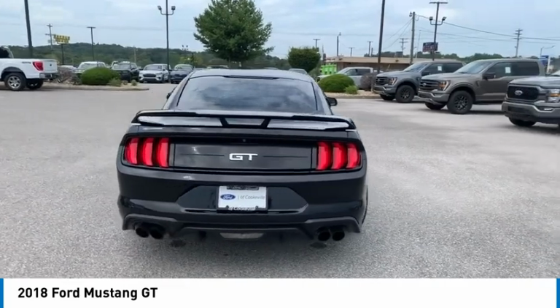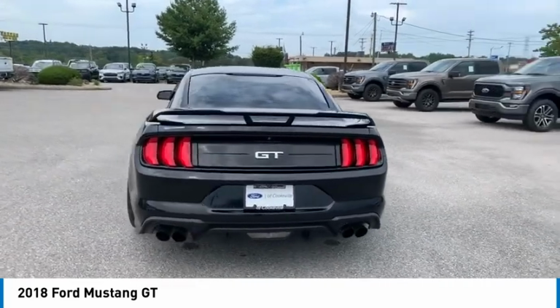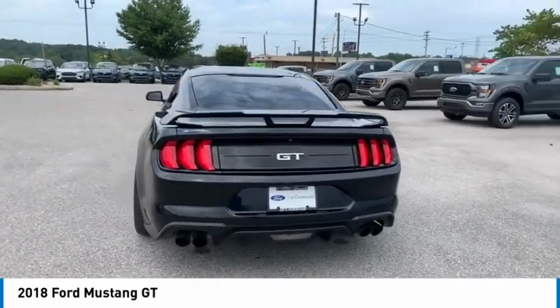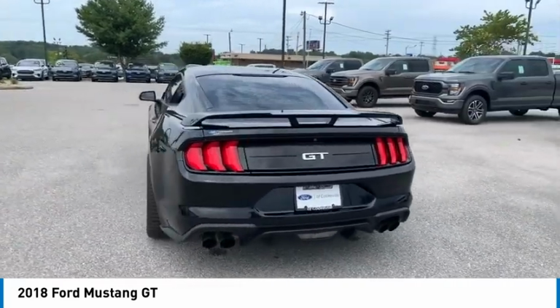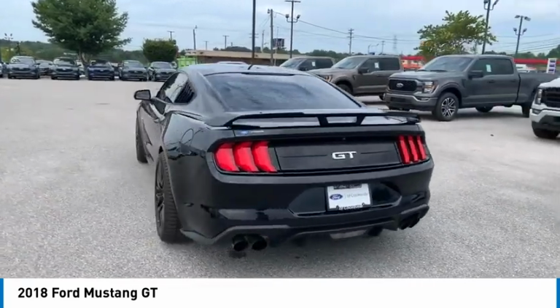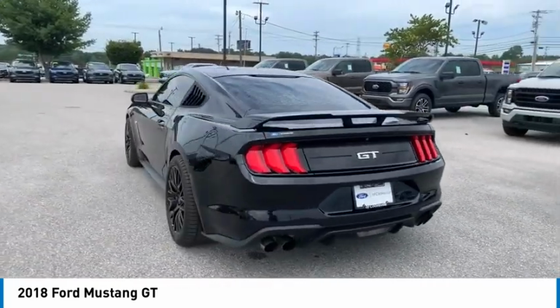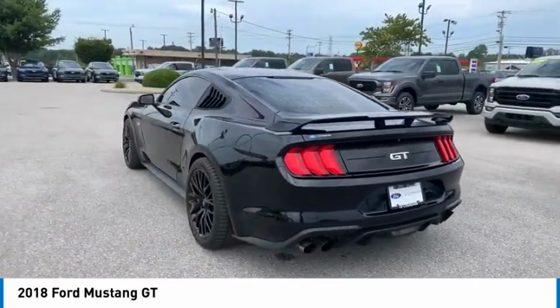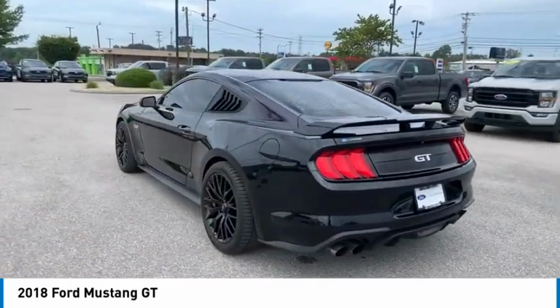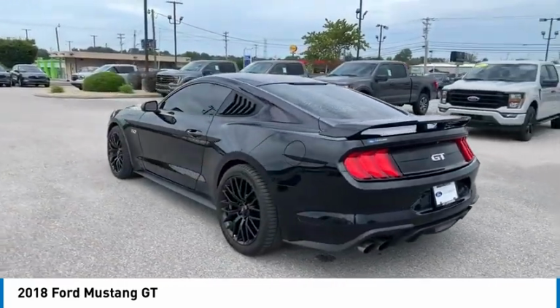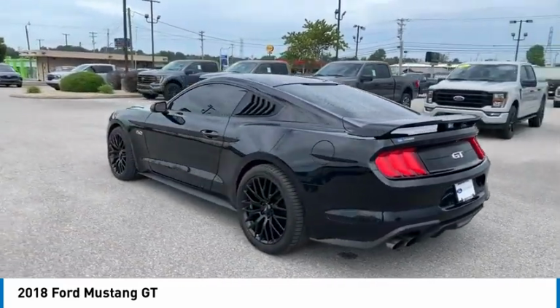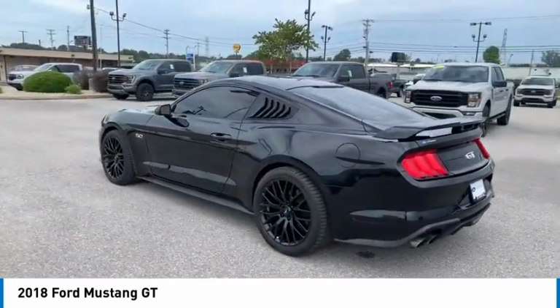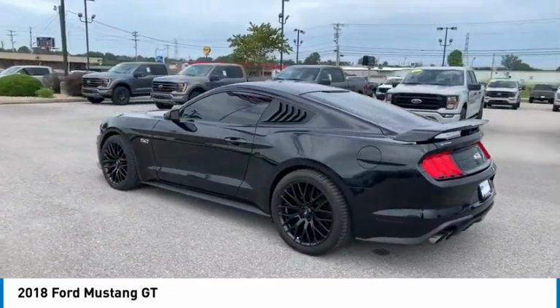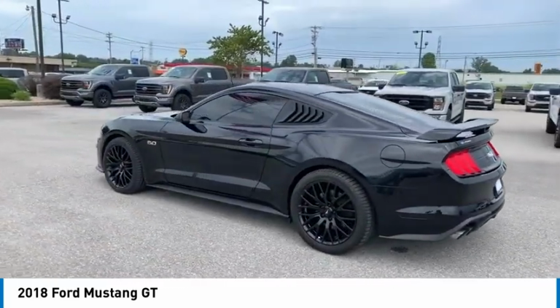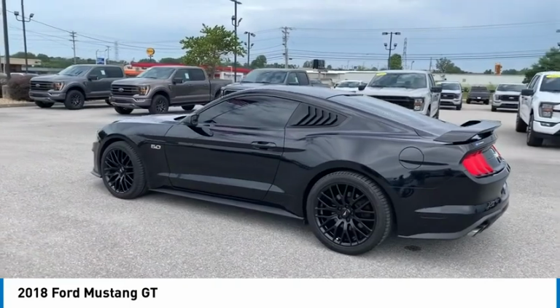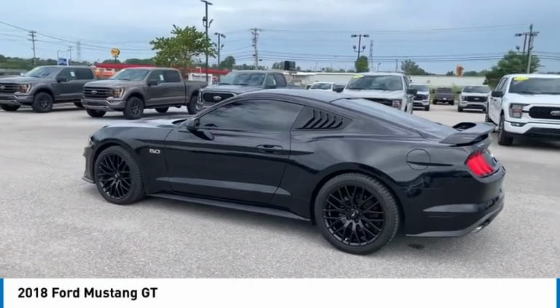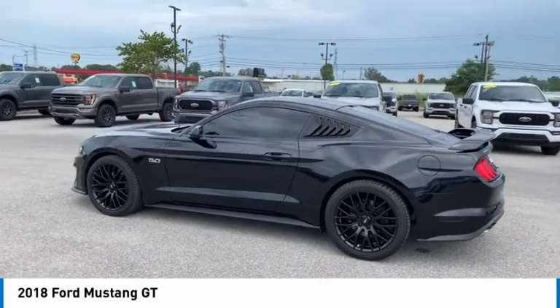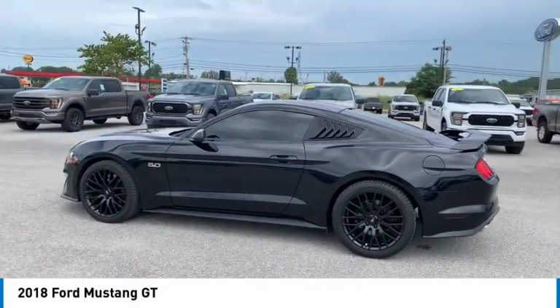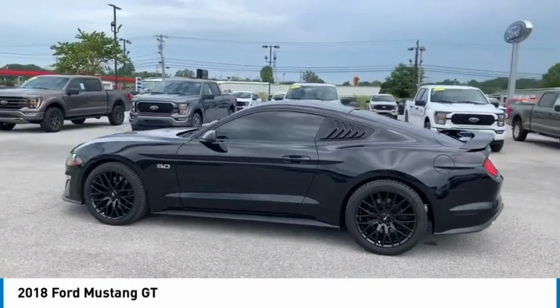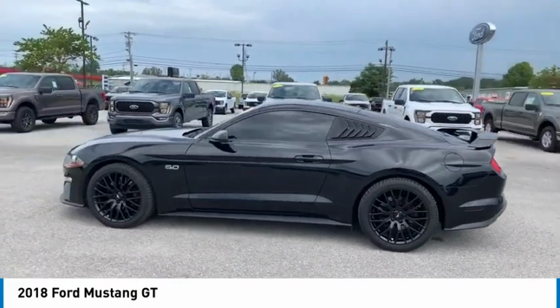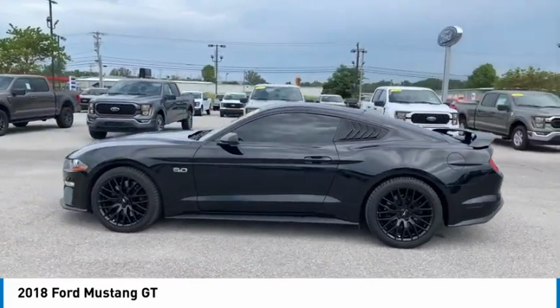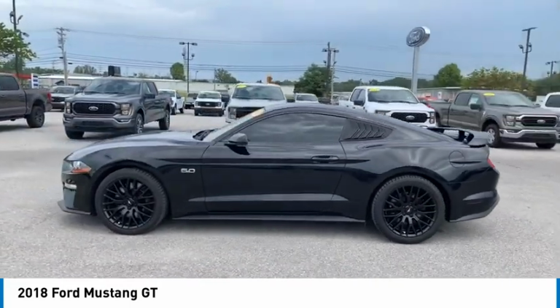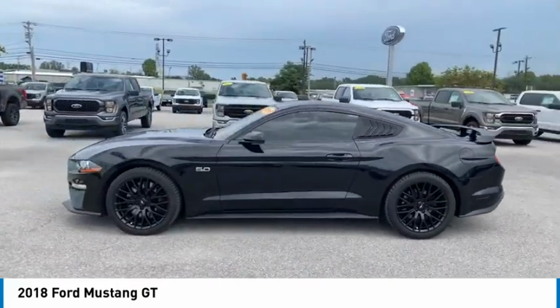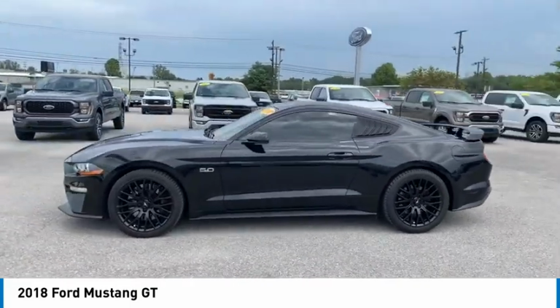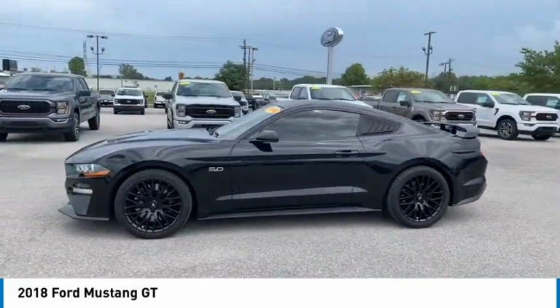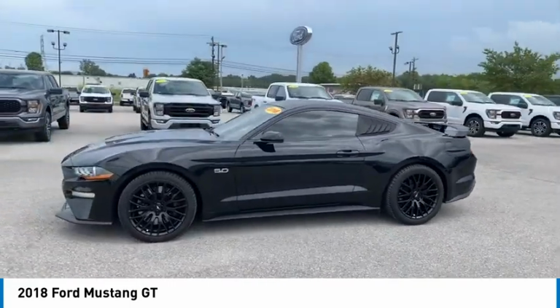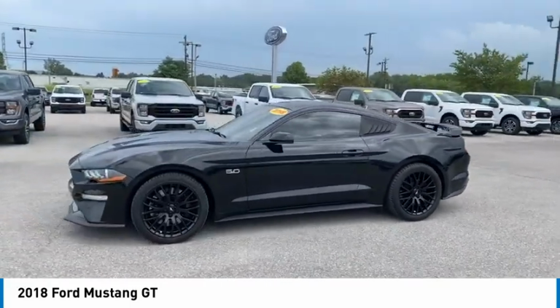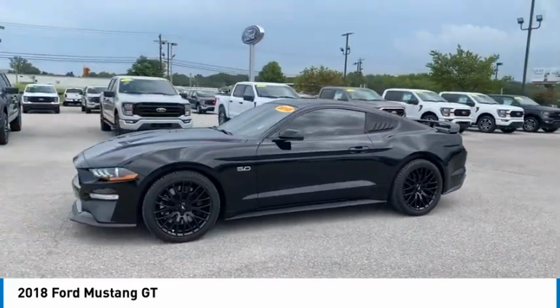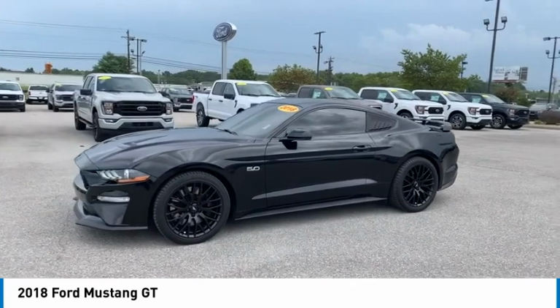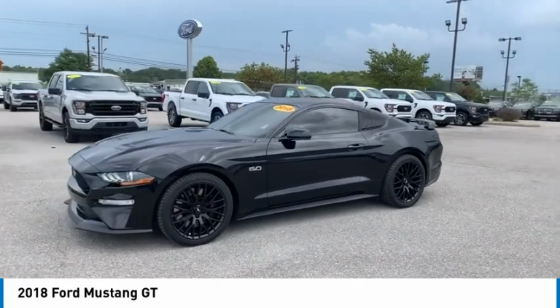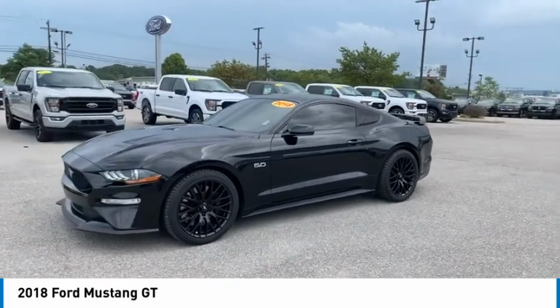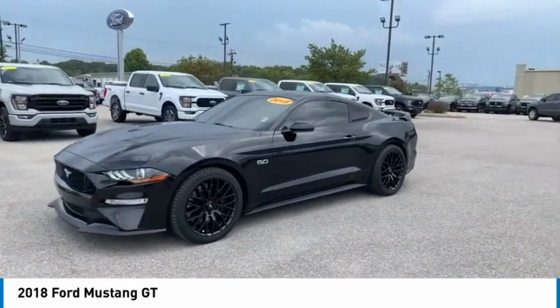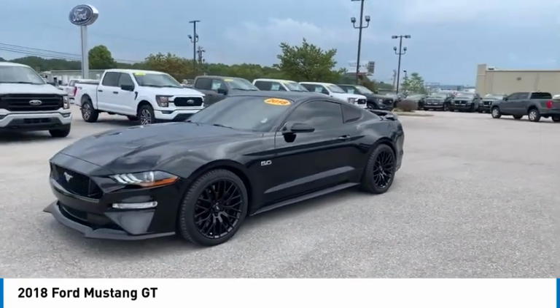Aluminum wheels, traction control, daytime running lights, remote keyless entry, fog lights, headlights auto-op, mirror memory, security system, cruise control, trip computer.